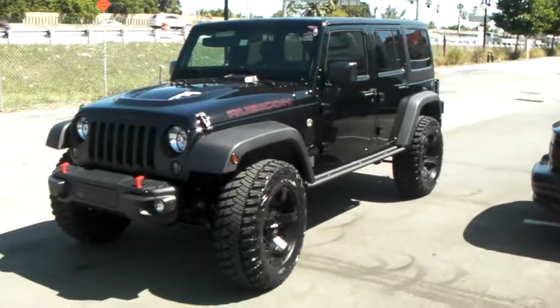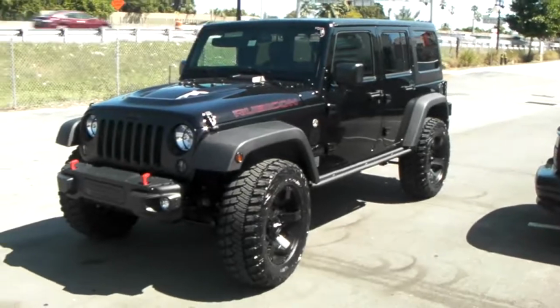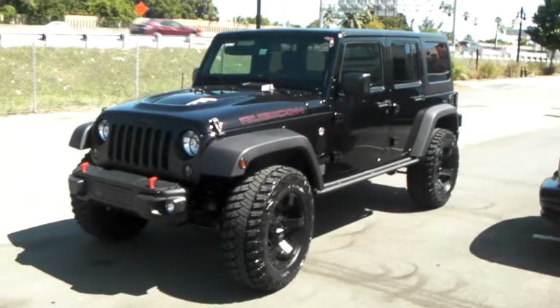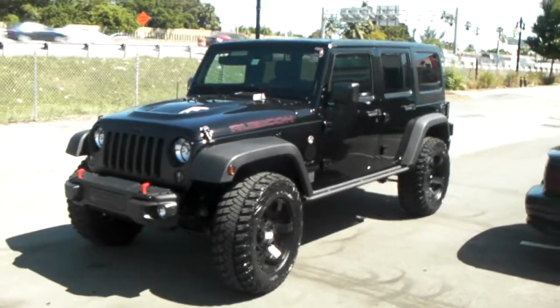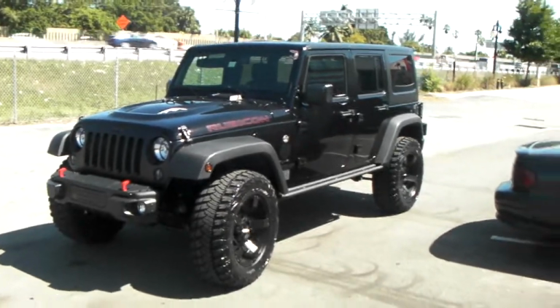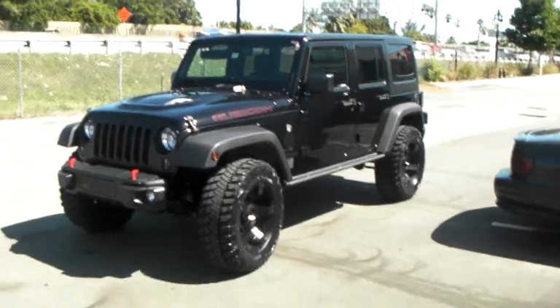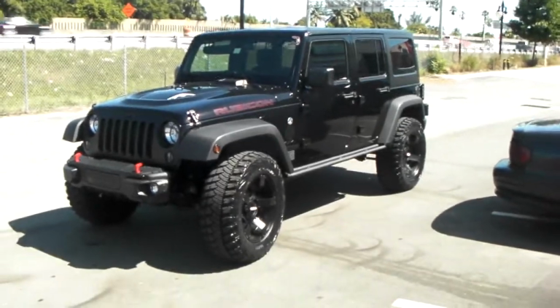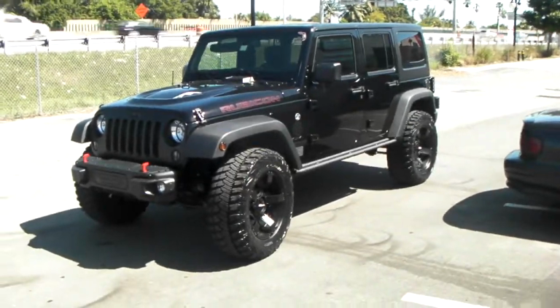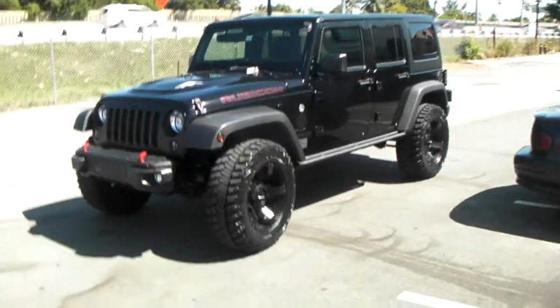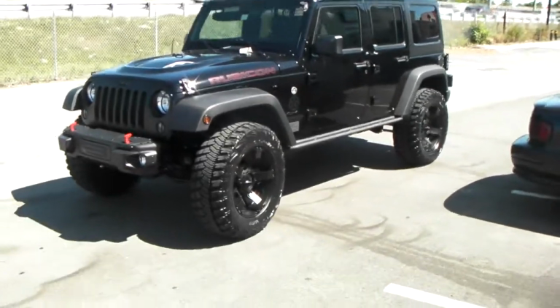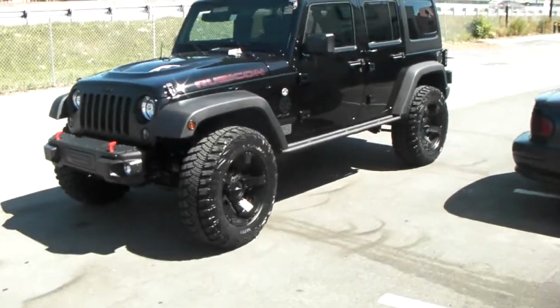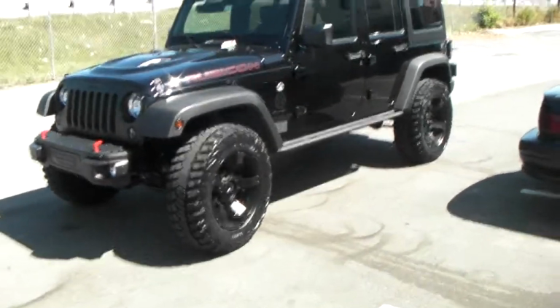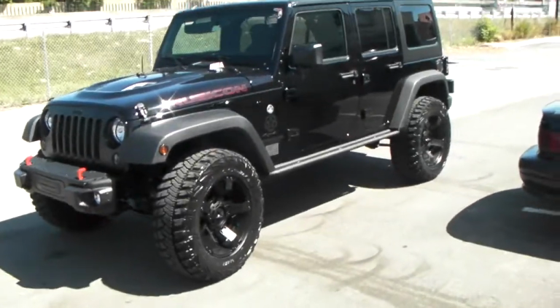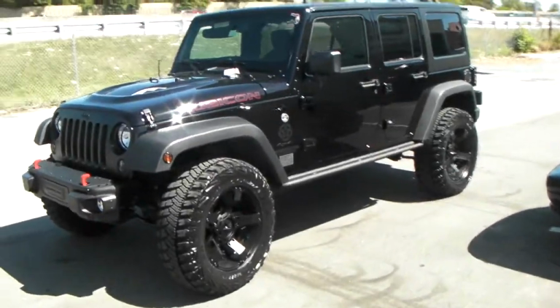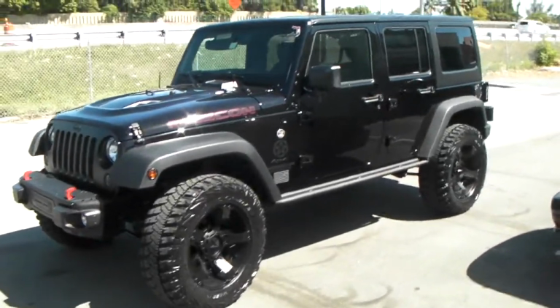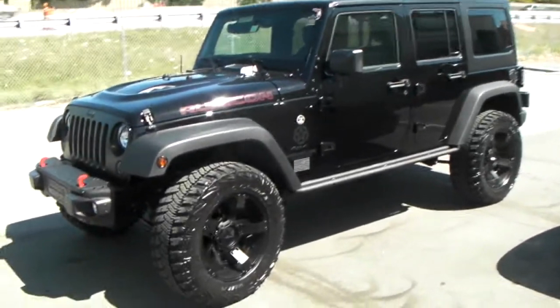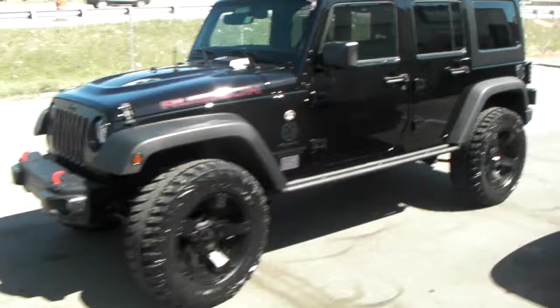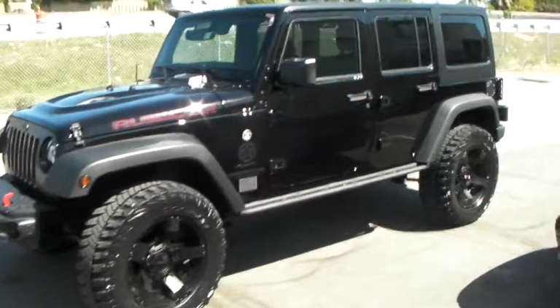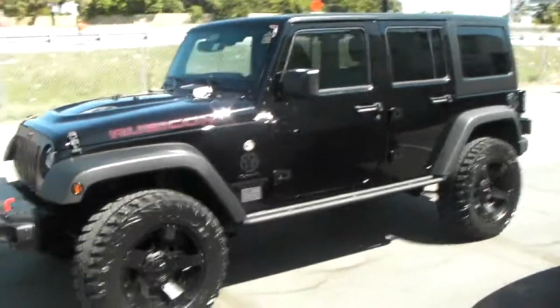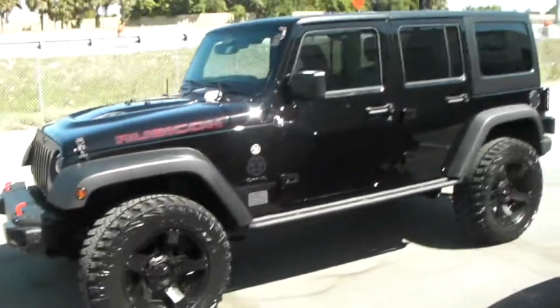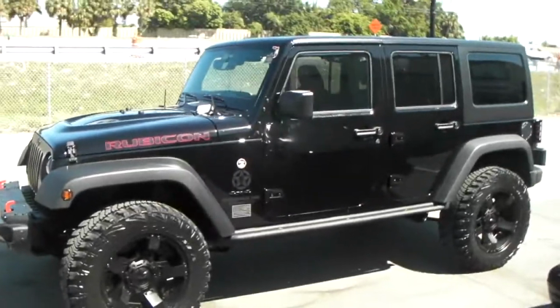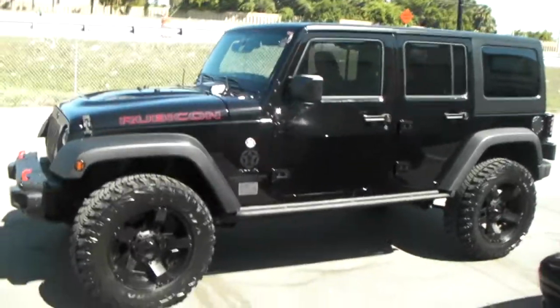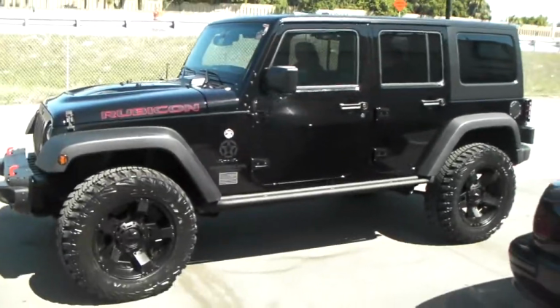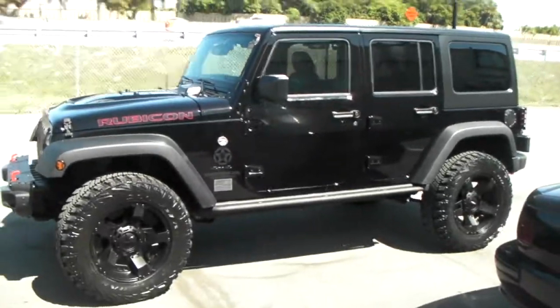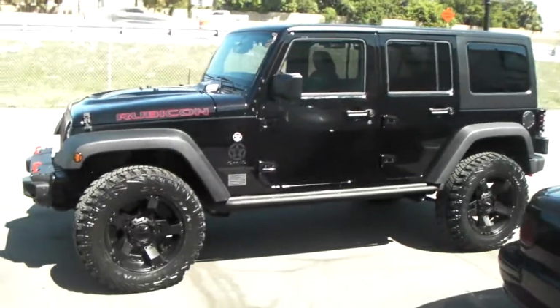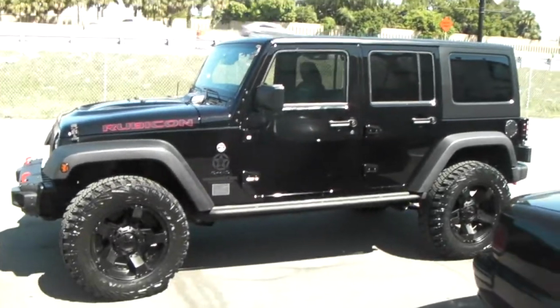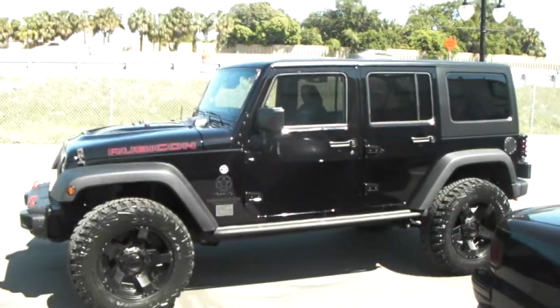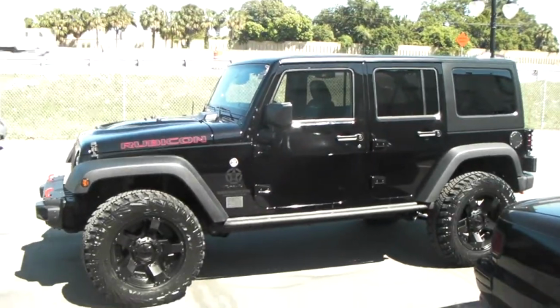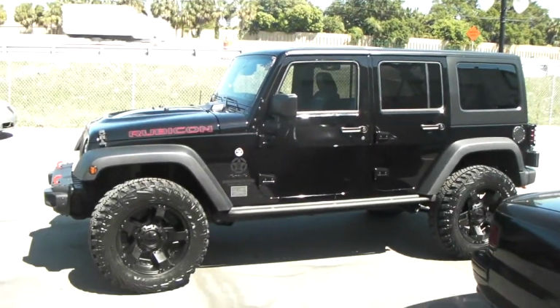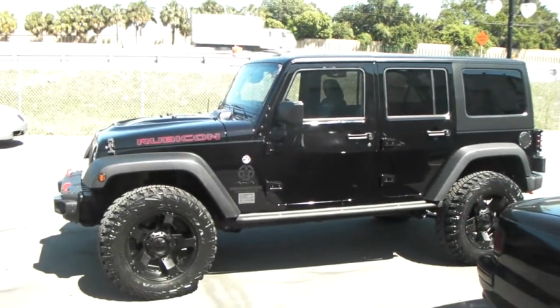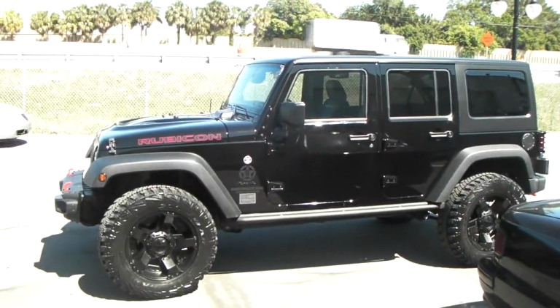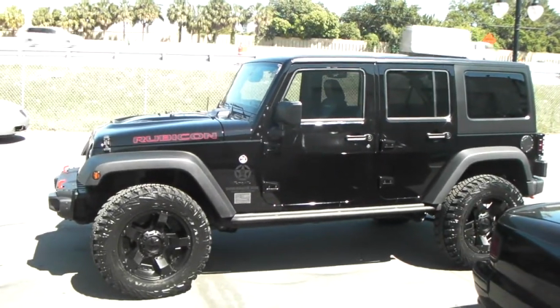This is your boy KB from Dubs and Tires TV at DubsandTires.com — tires, wheels, and more, shipped to your door. Right now we're looking at the 2014 Jeep Rubicon Wrangler.